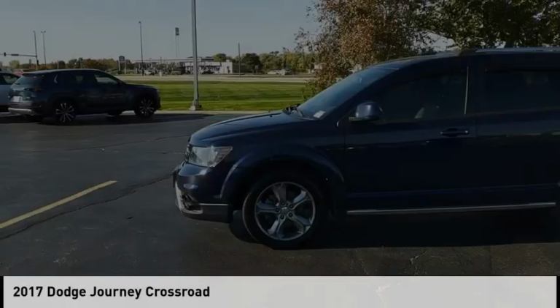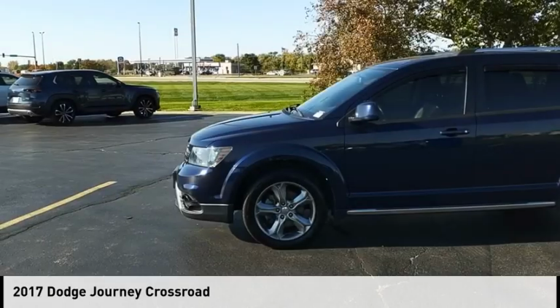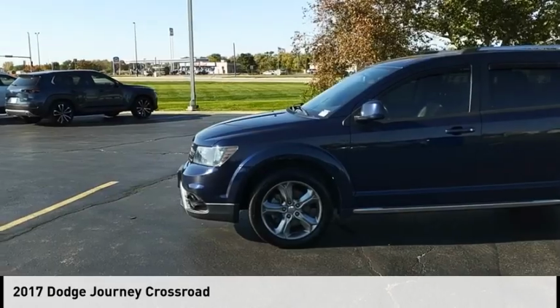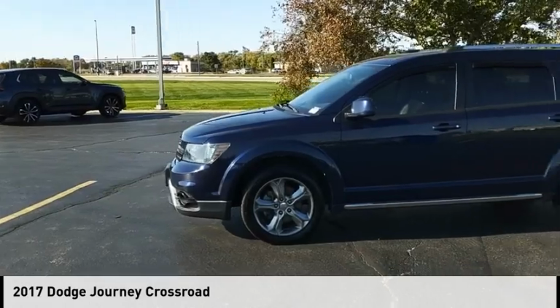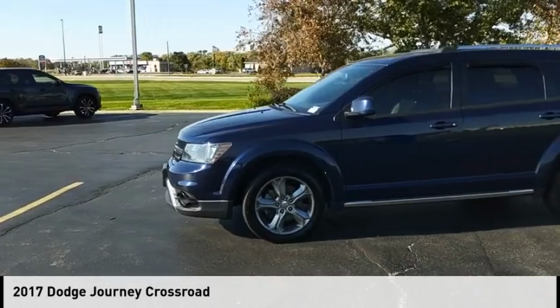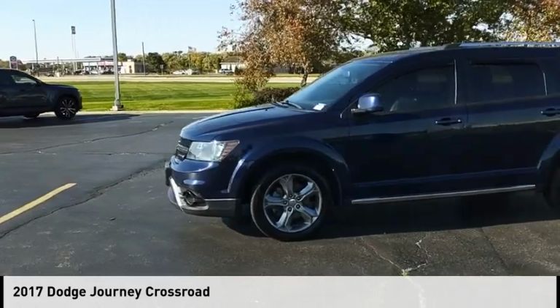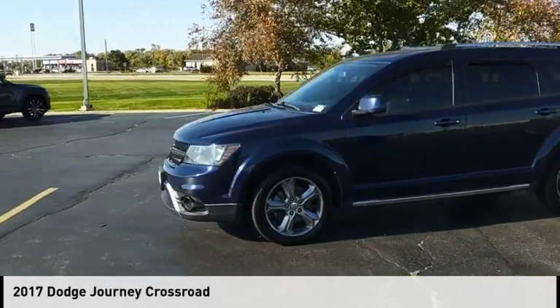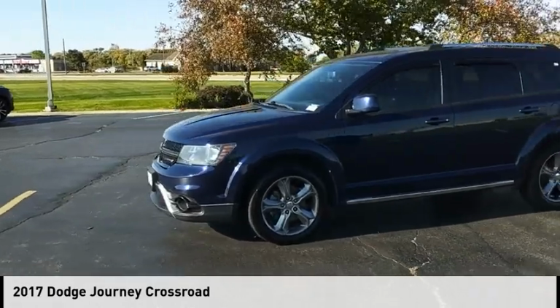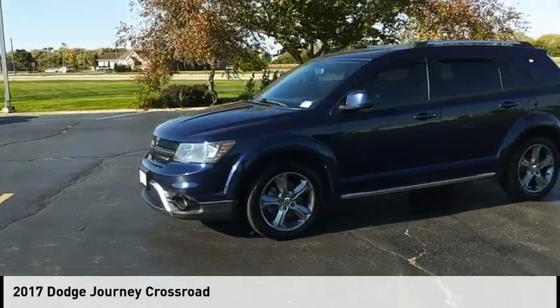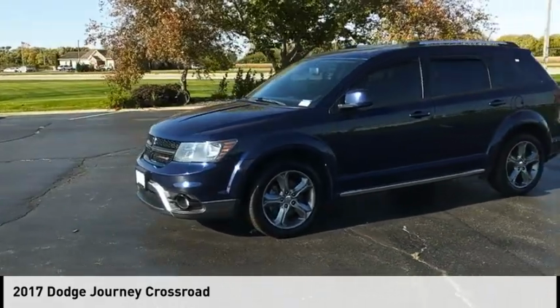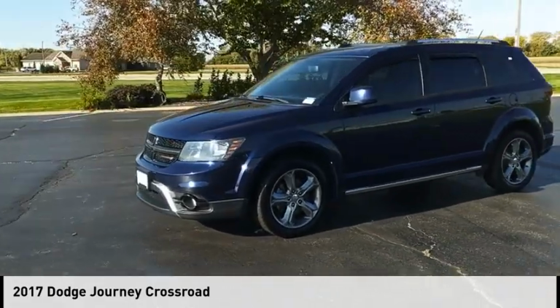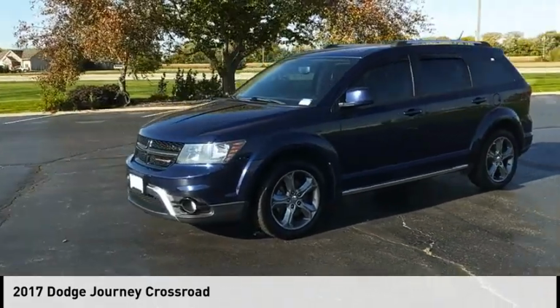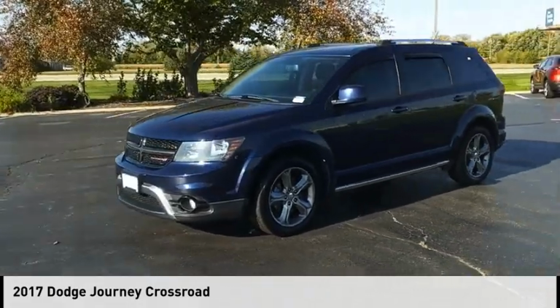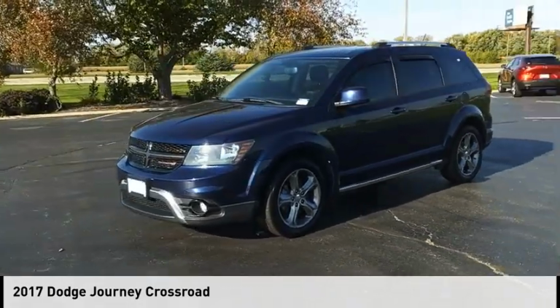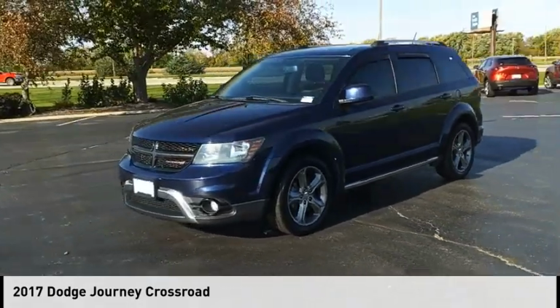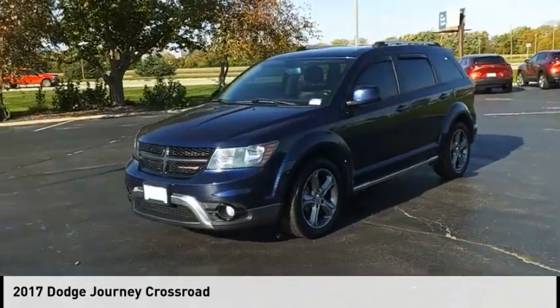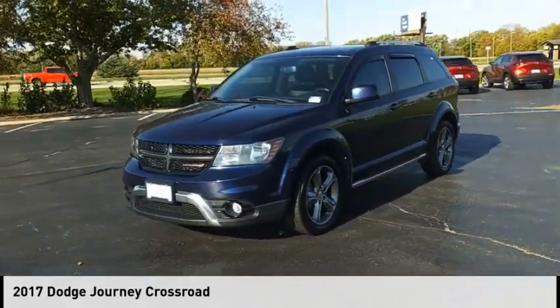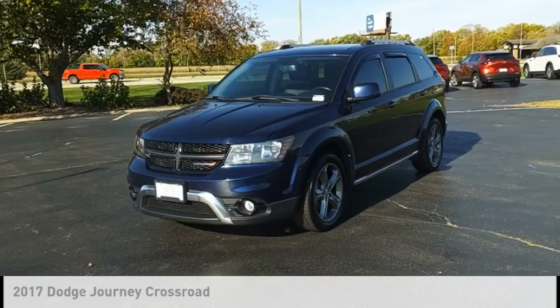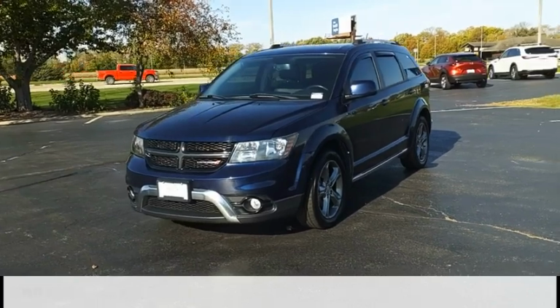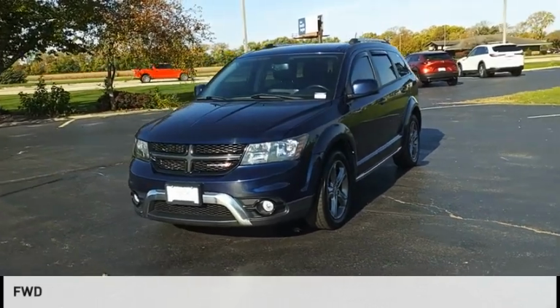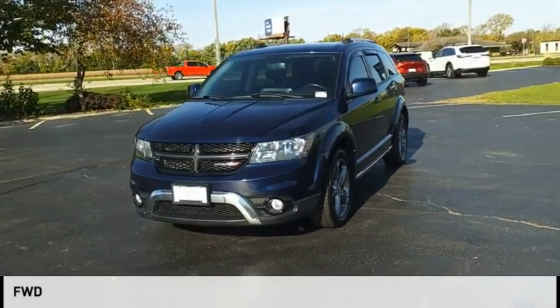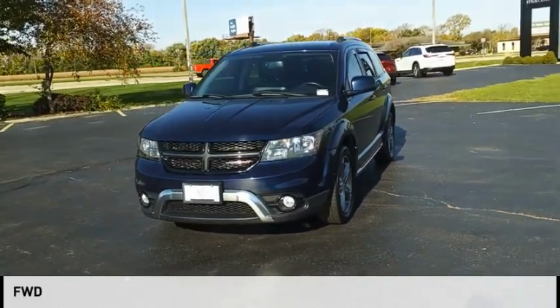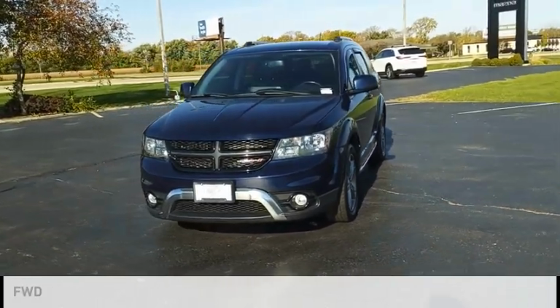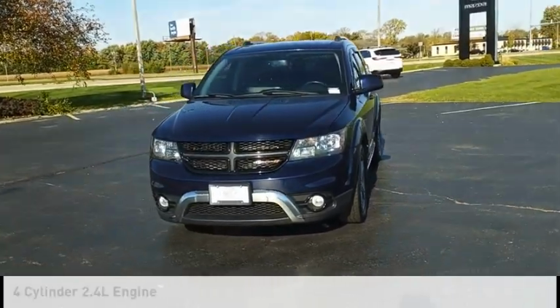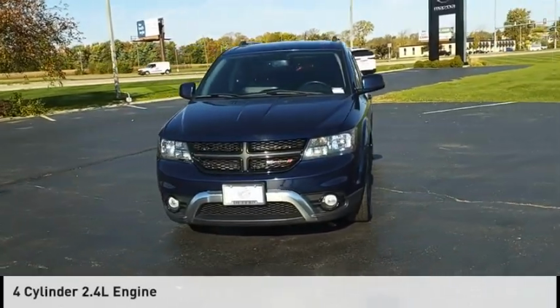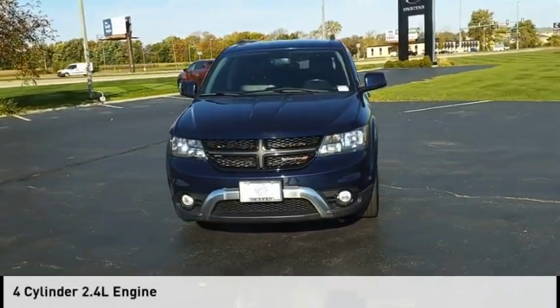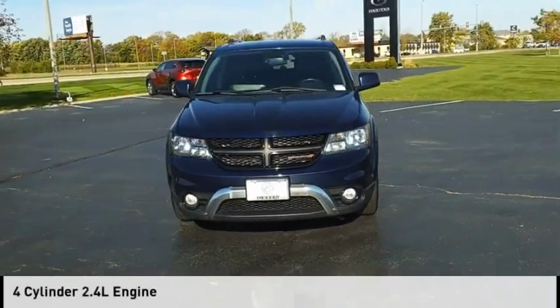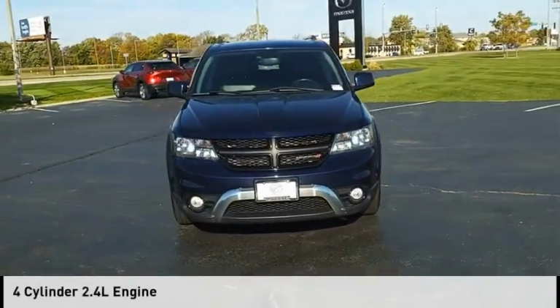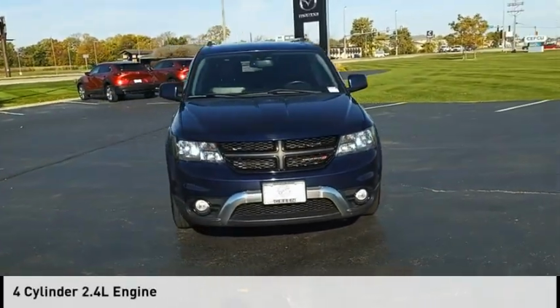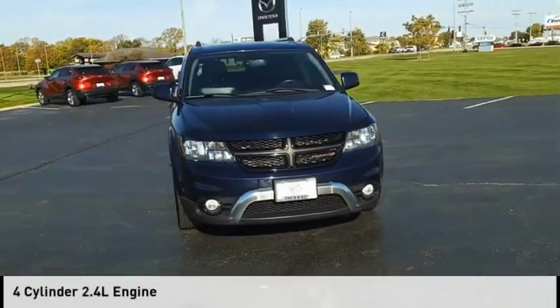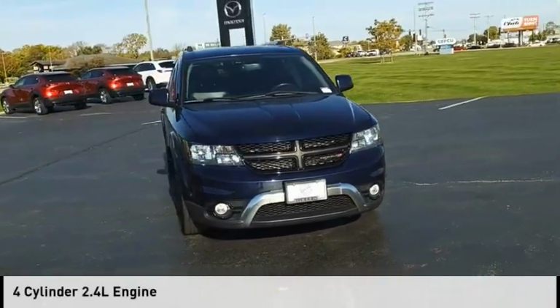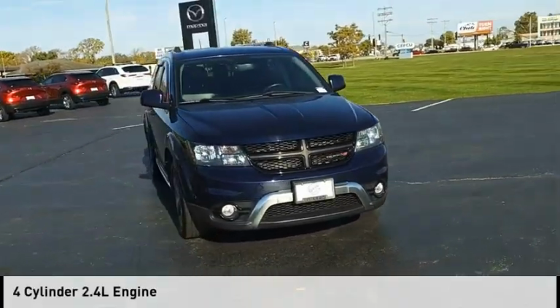Come test drive the 2017 Journey. This vehicle is powered by a front-wheel drive, four-cylinder, 2.4-liter engine.